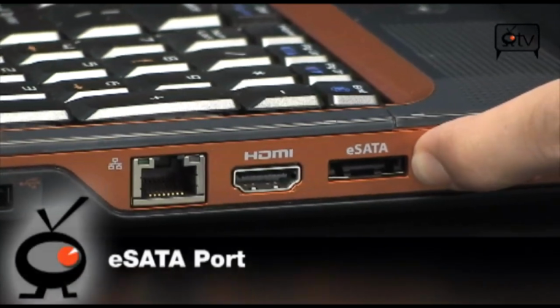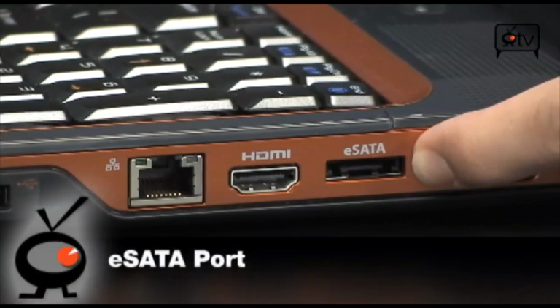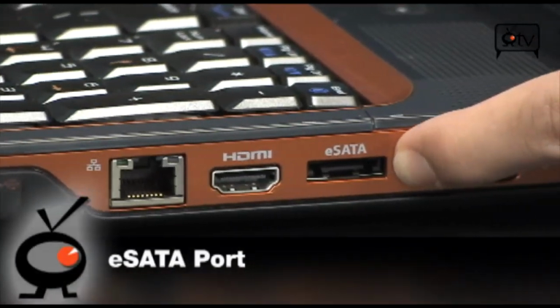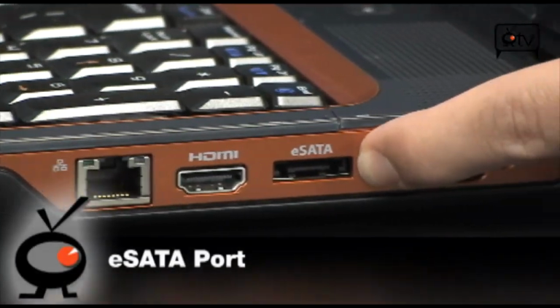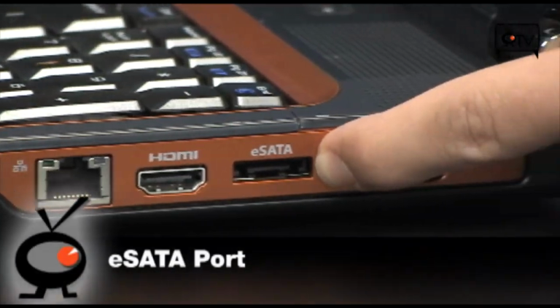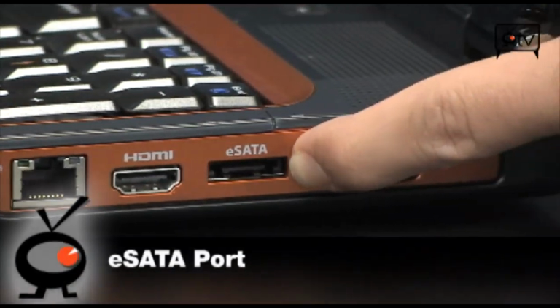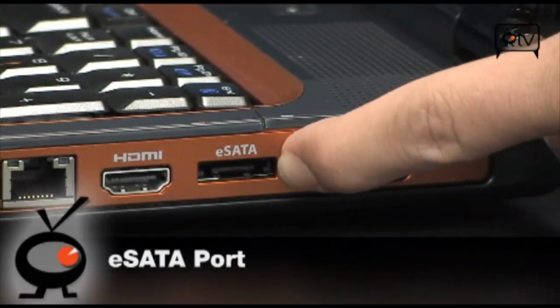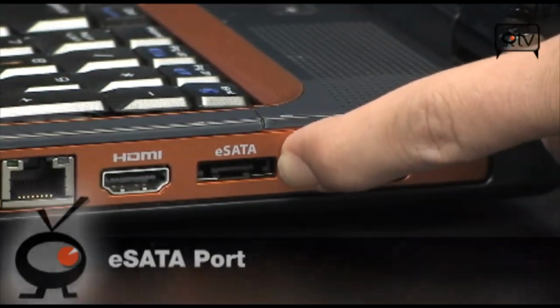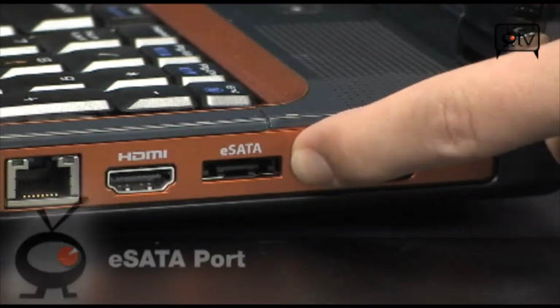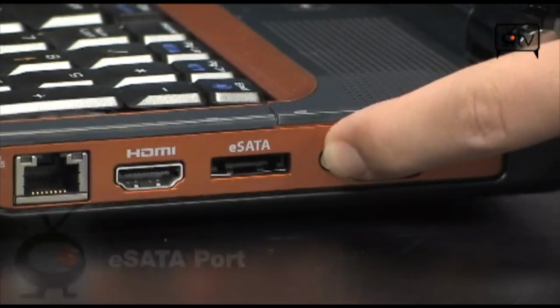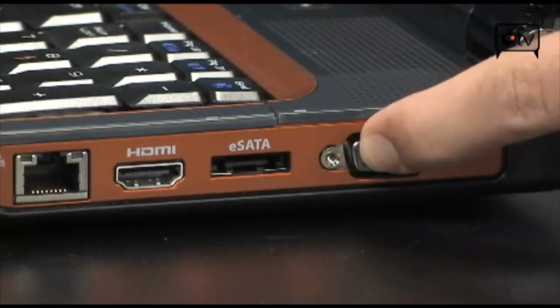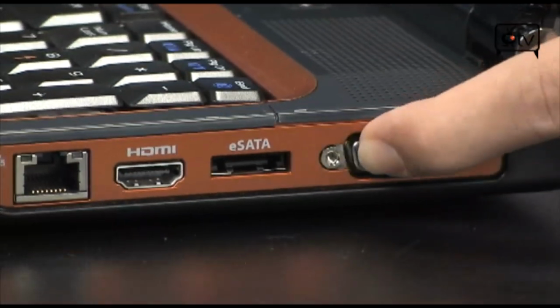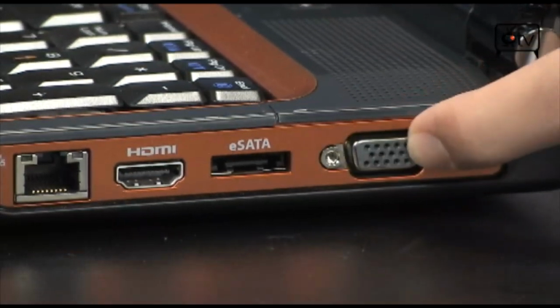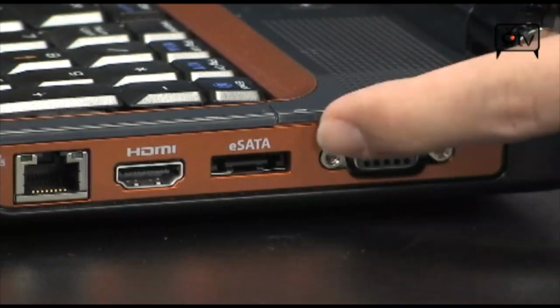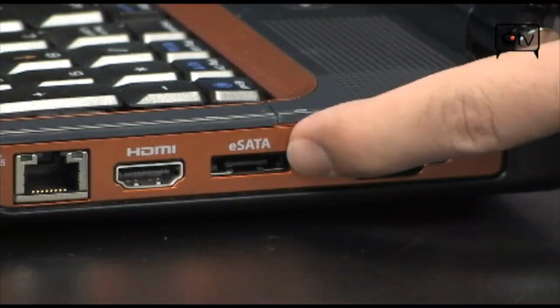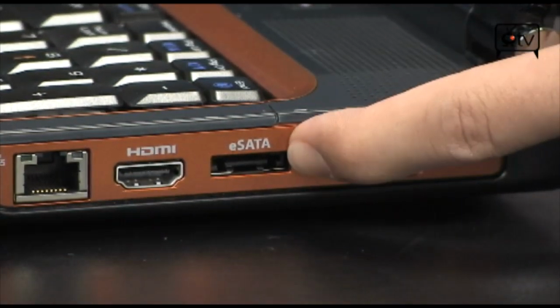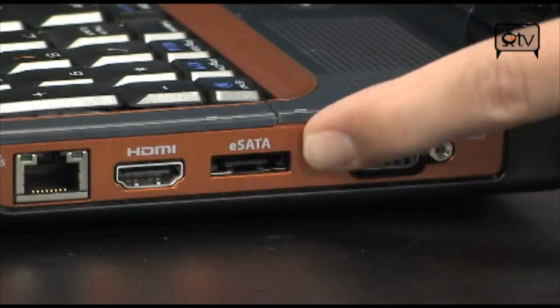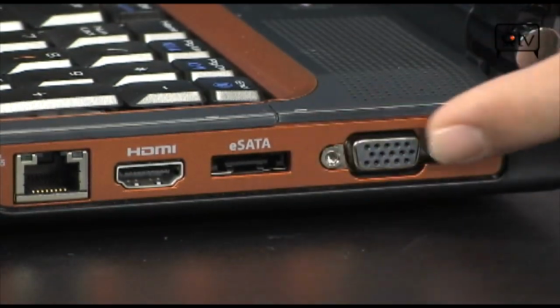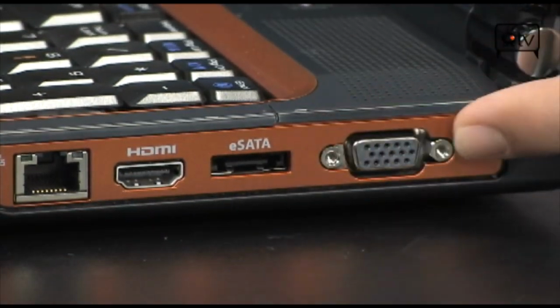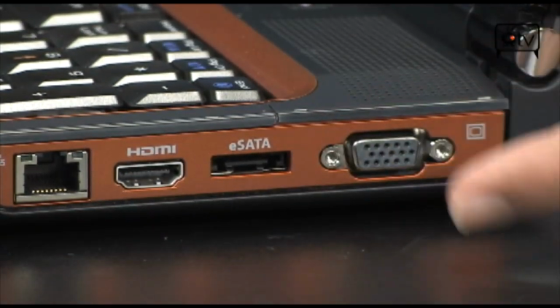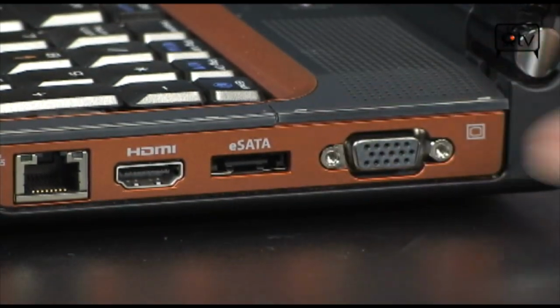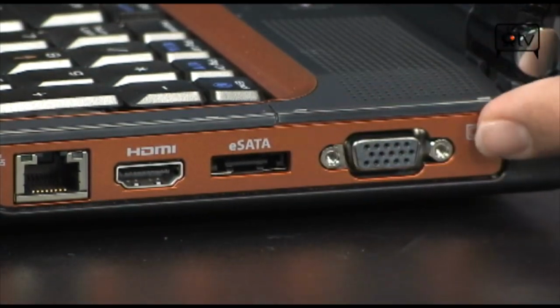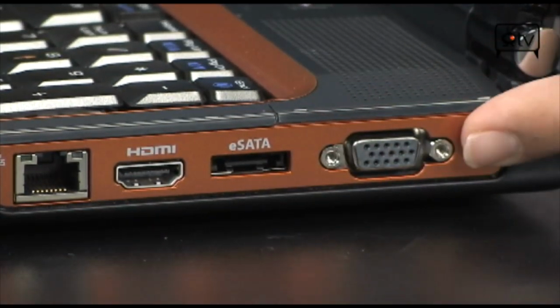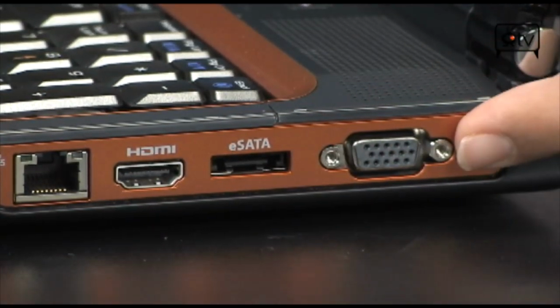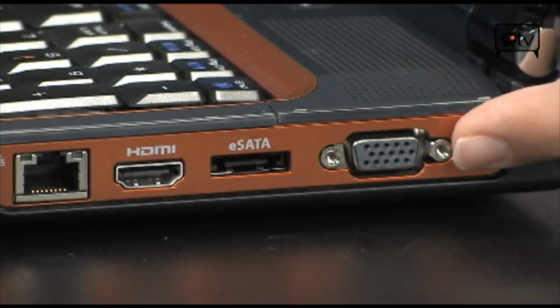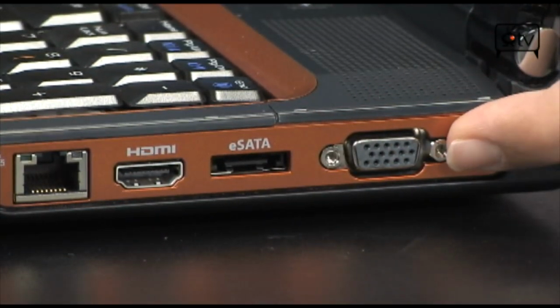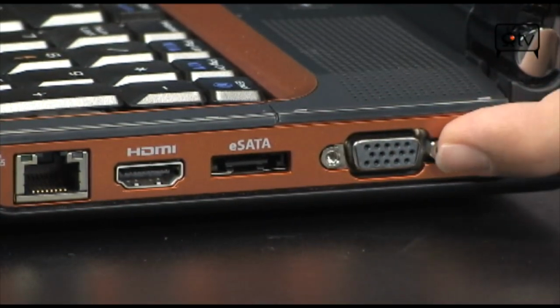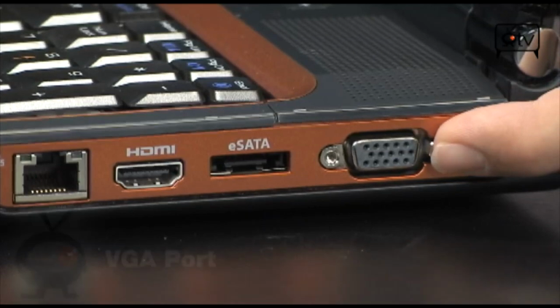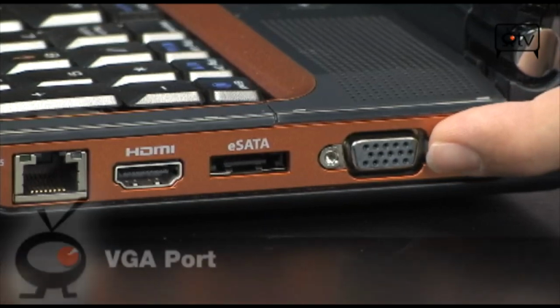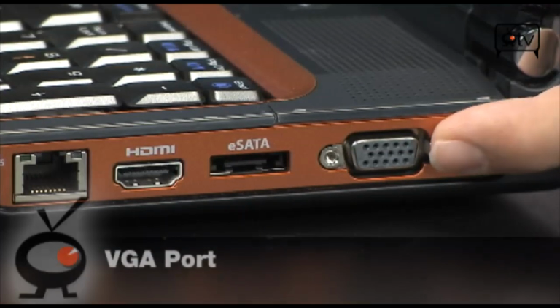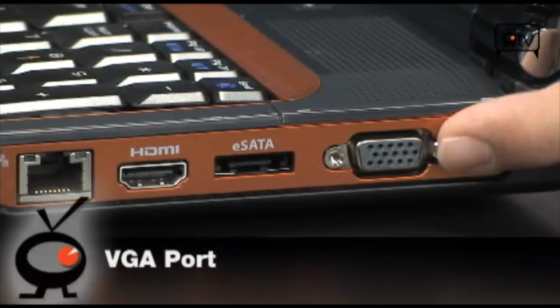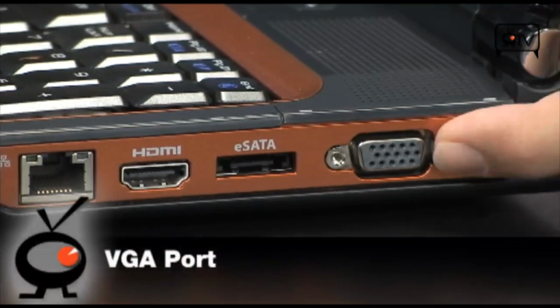With 500 gigs, I don't know if you'll need to use eSATA, but it would be nice if you want to connect it to an external with all your movies or something. And of course, you have a VGA port right there.